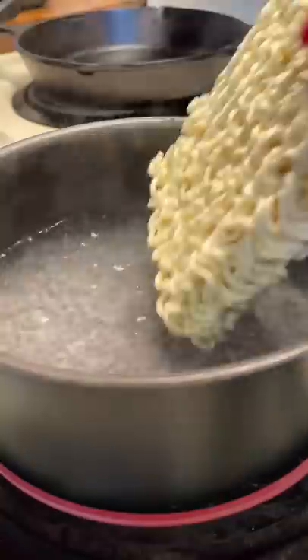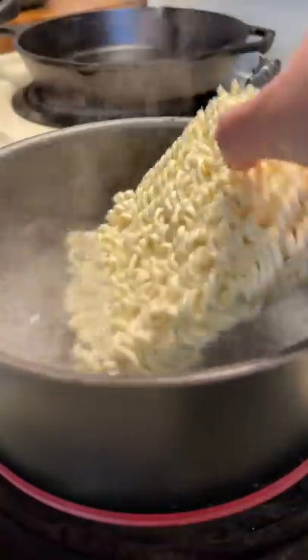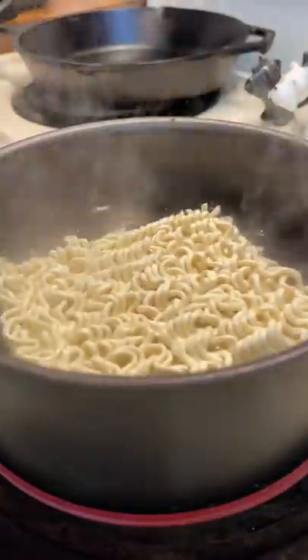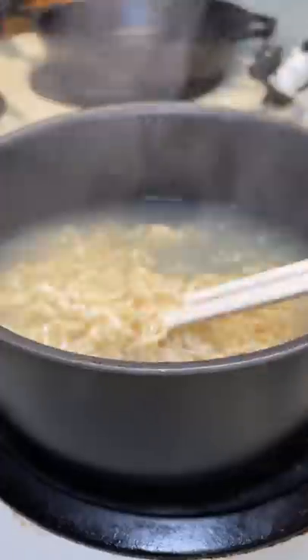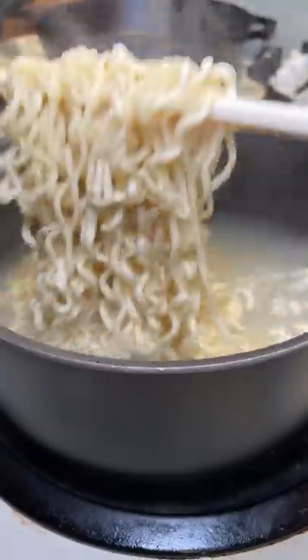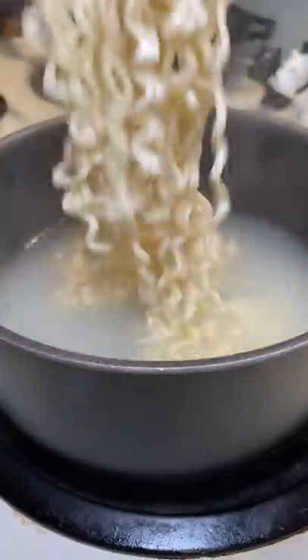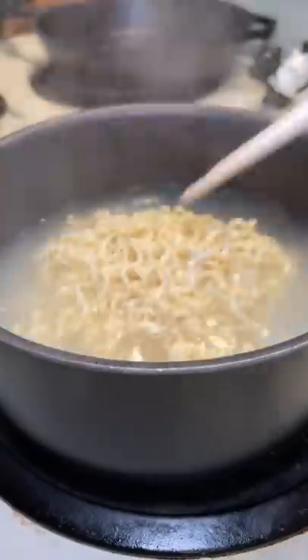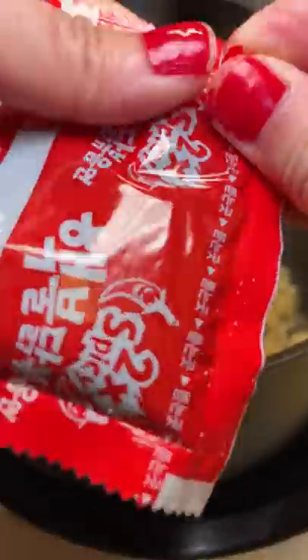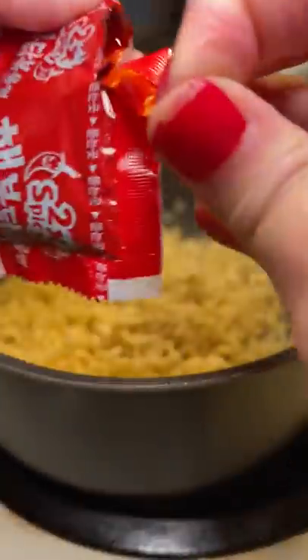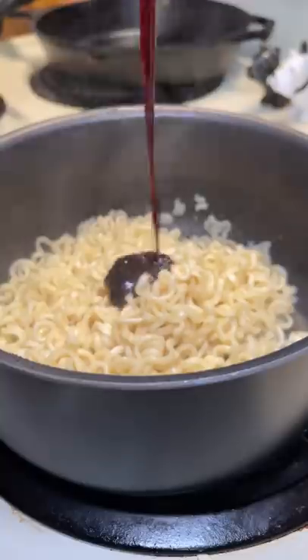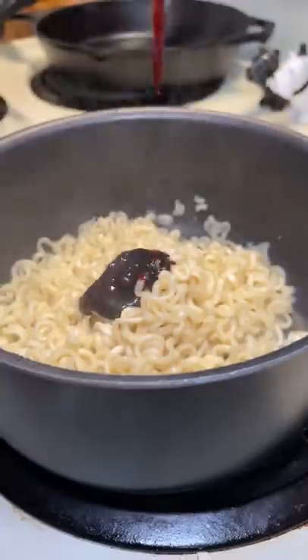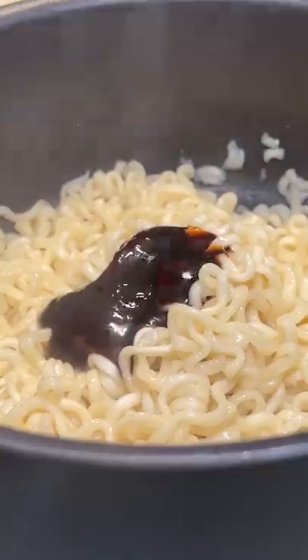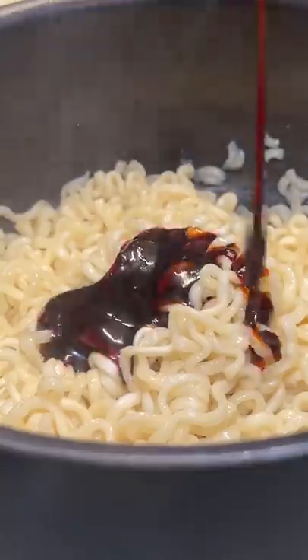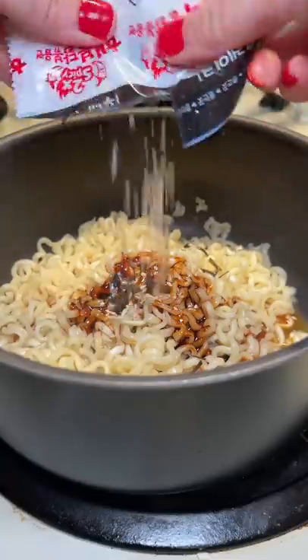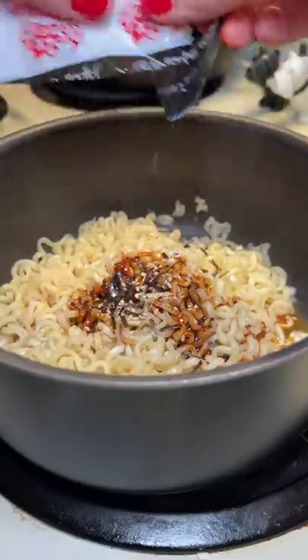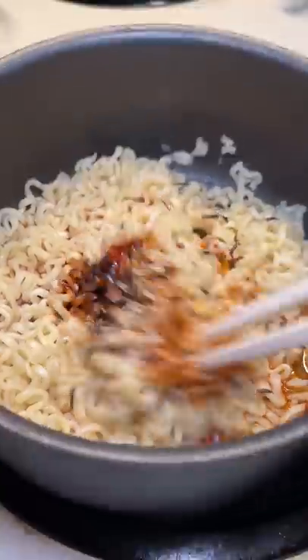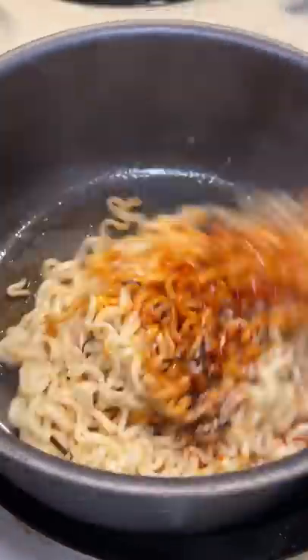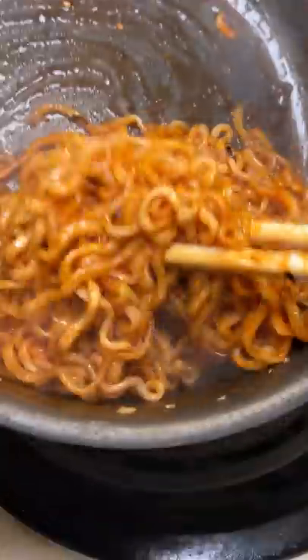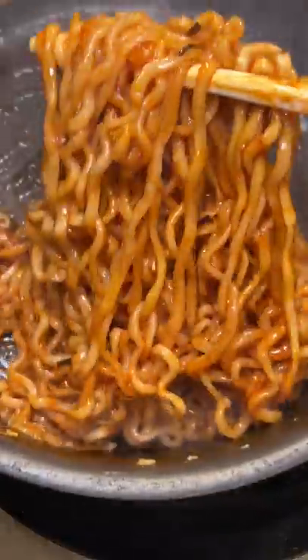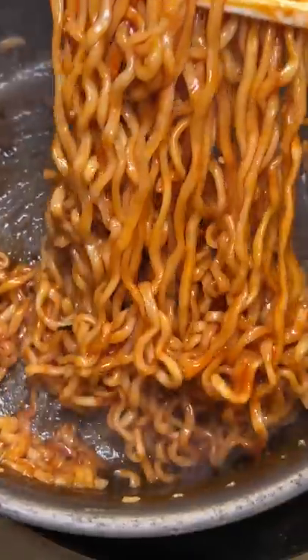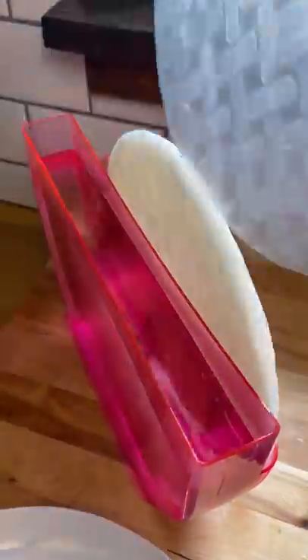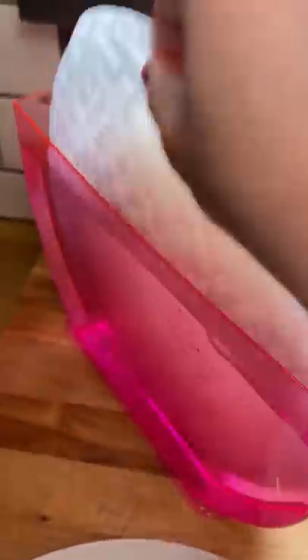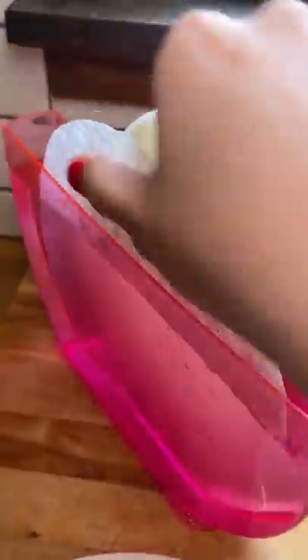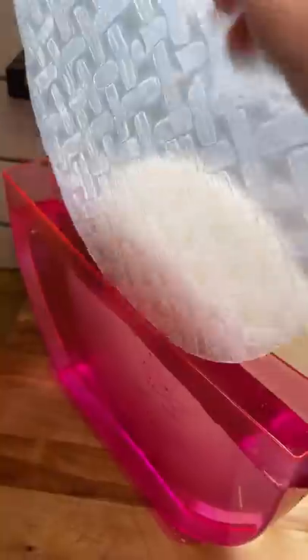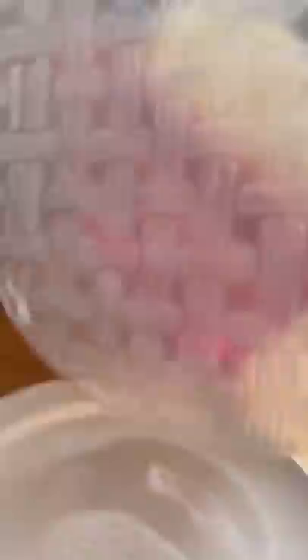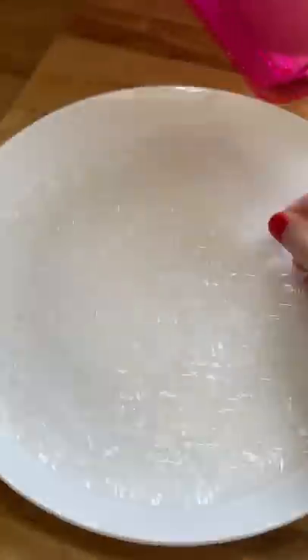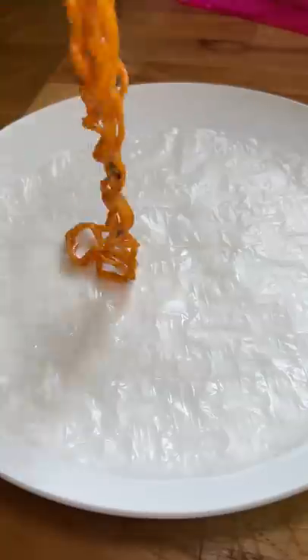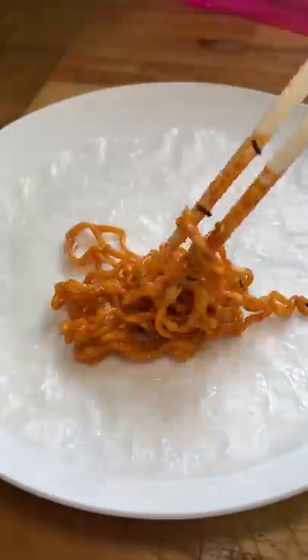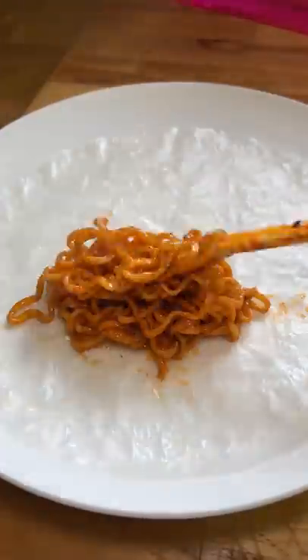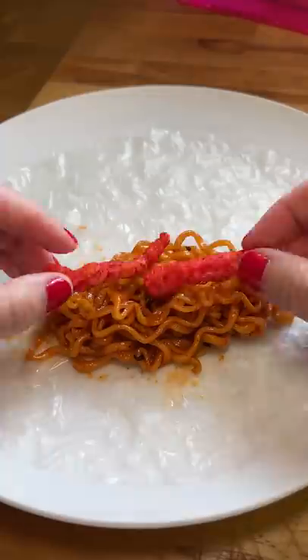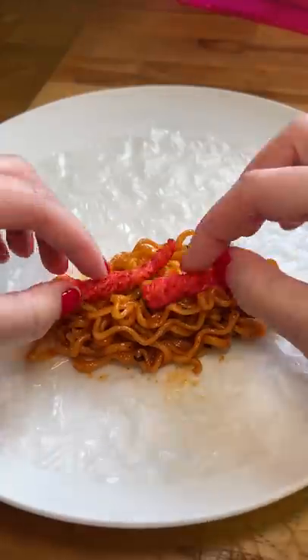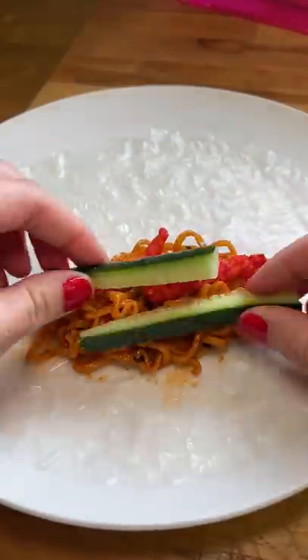I prepared a 2x Spicy Ramen by boiling the noodles, draining the water, but keeping a little left to mix in the sauce and toasted nori and sesame seeds. Then I dipped rice paper in water and added the noodles, hot cheetos, and cucumber.